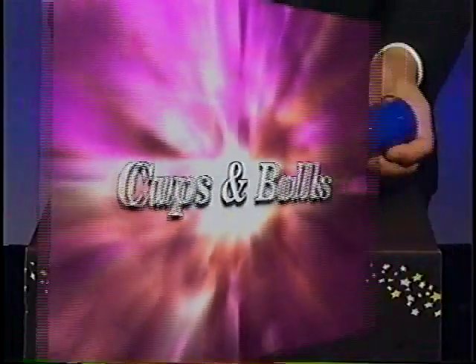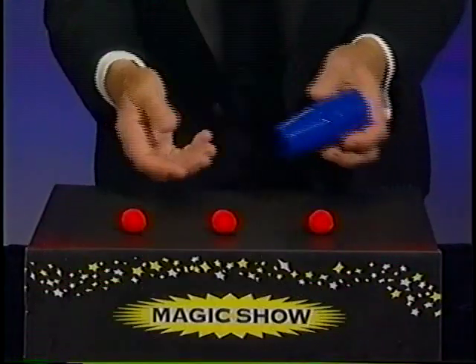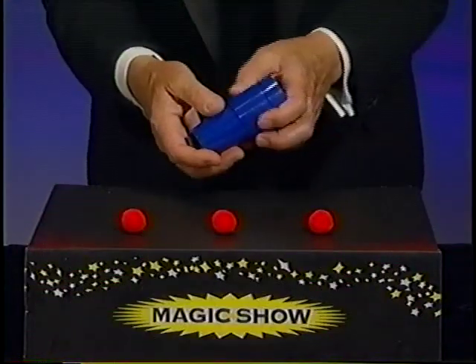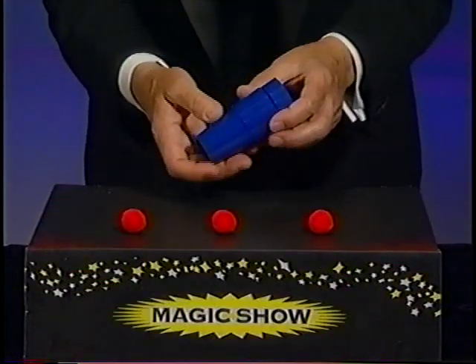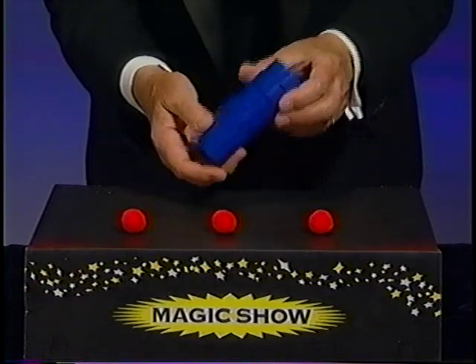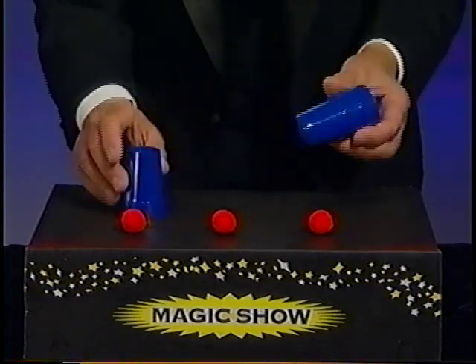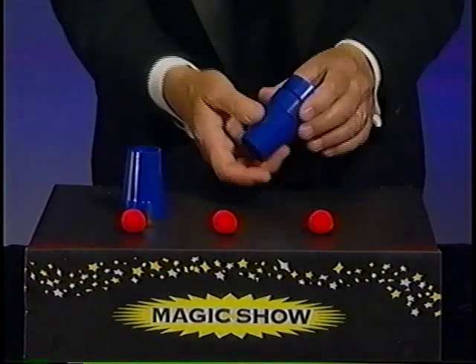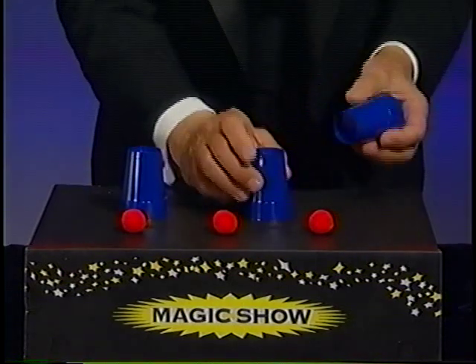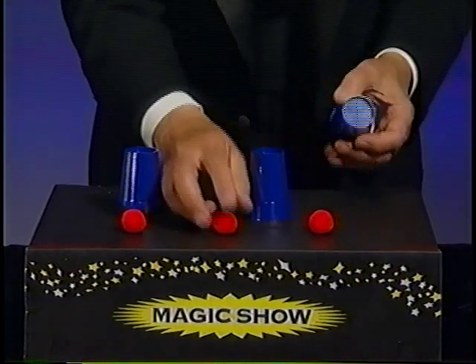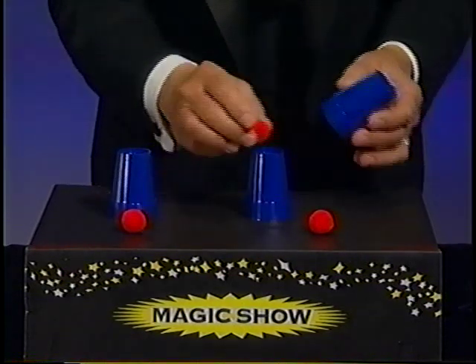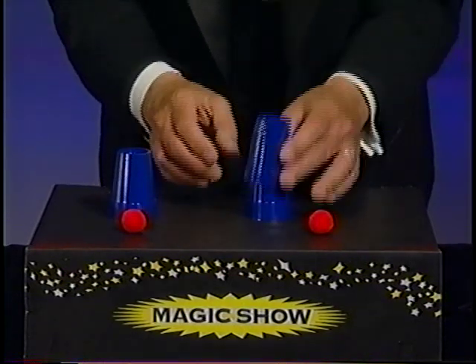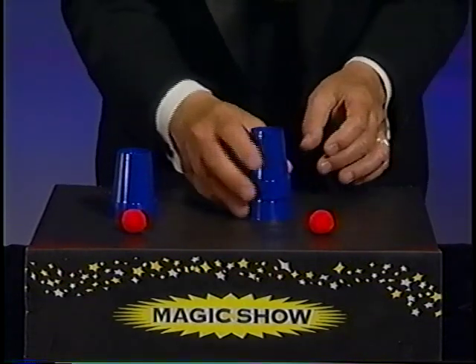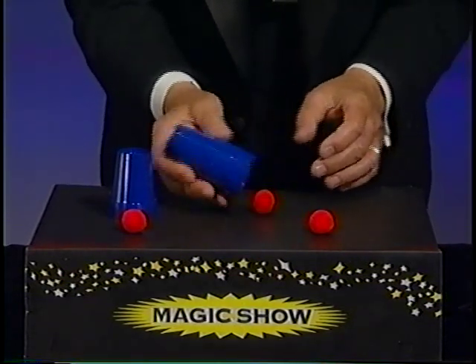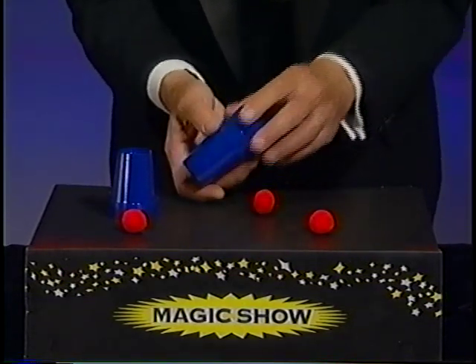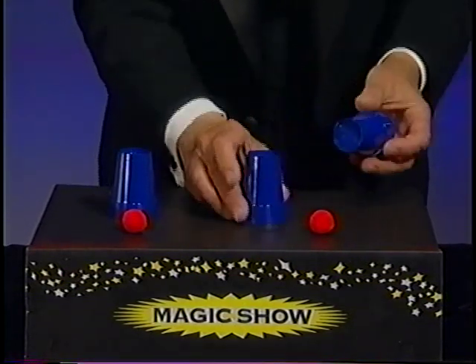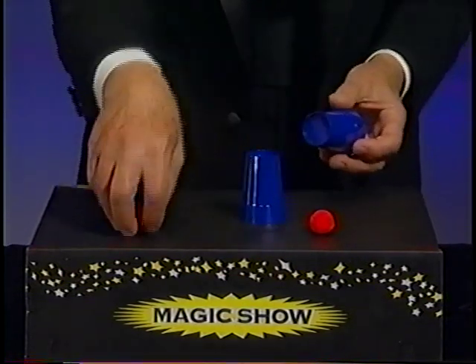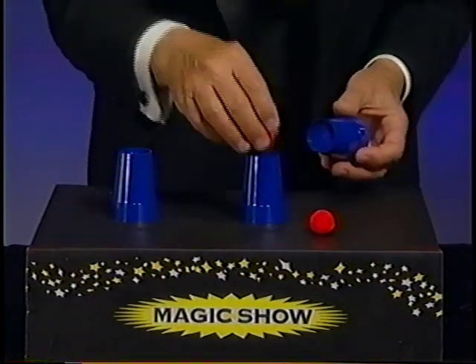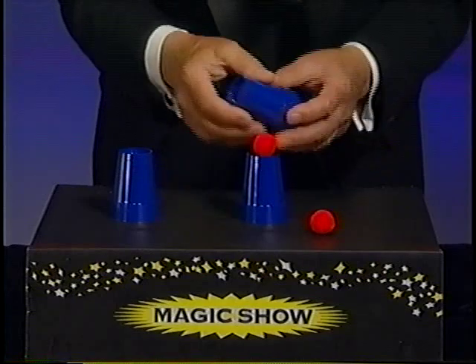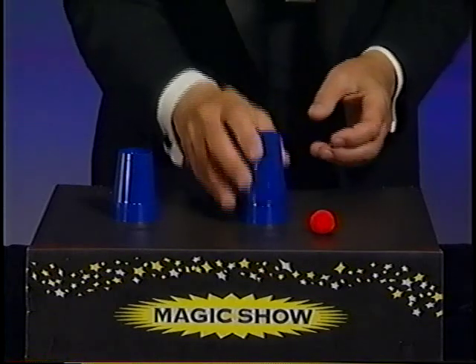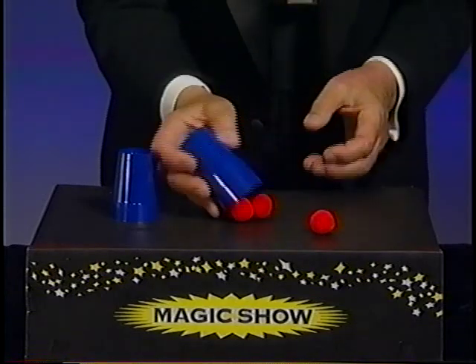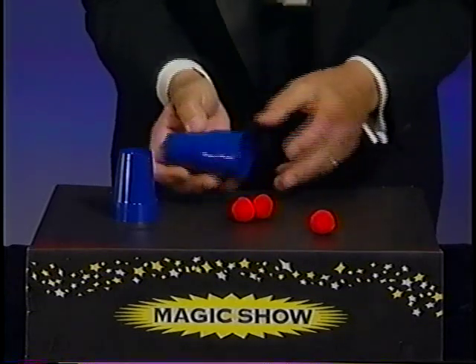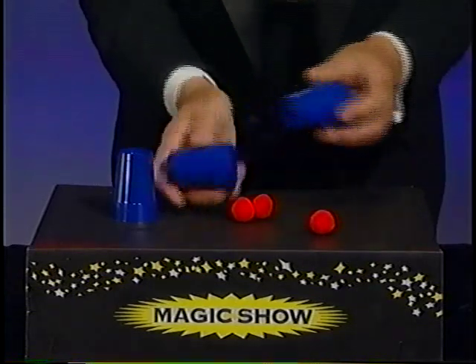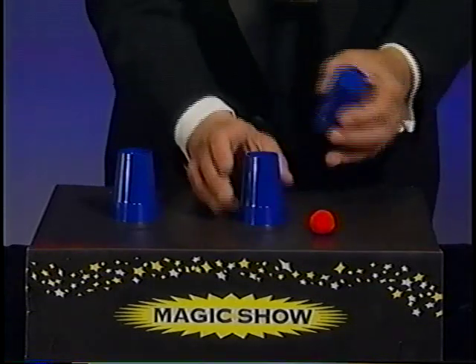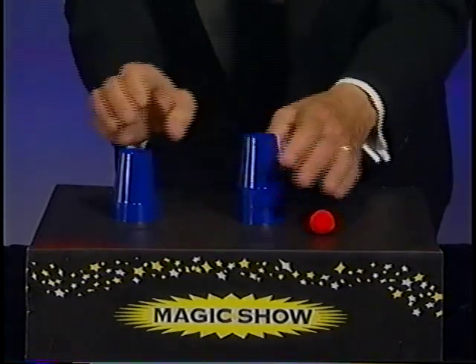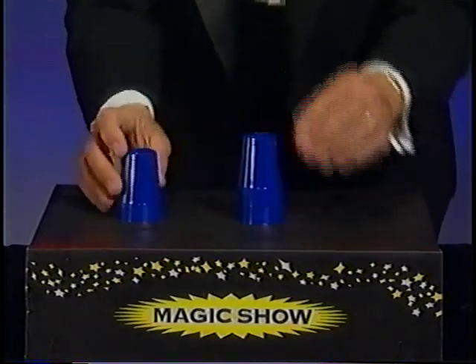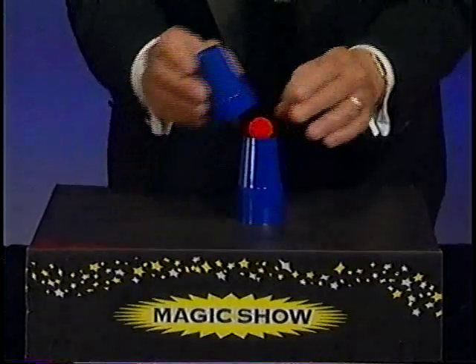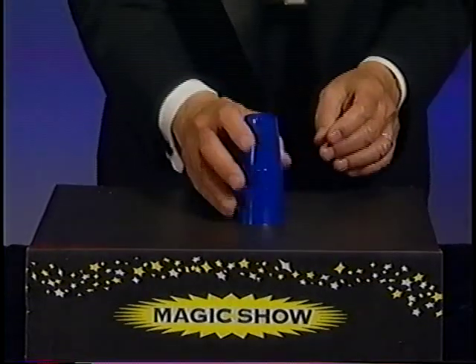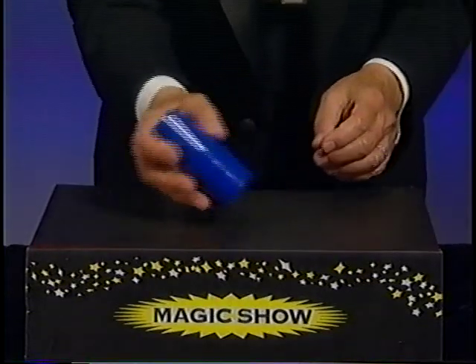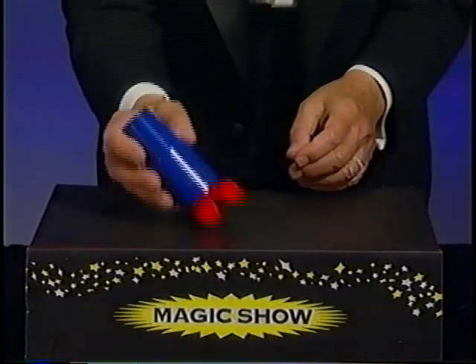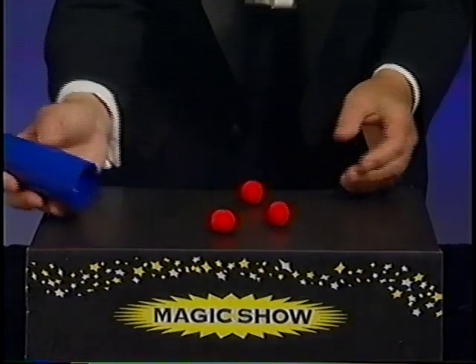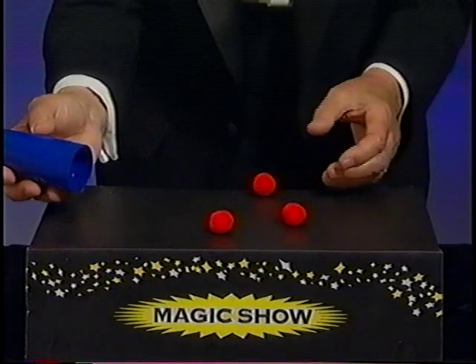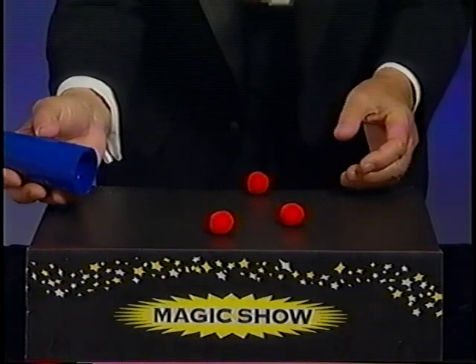Here's the famous cups and balls — three plastic cups and three balls. Place a ball on top, it goes right through. Place a second ball on top, it goes to the bottom. Place the third ball on top of two cups, and look, they always stay together. Isn't that amazing?